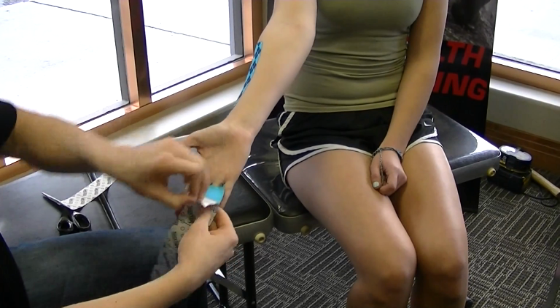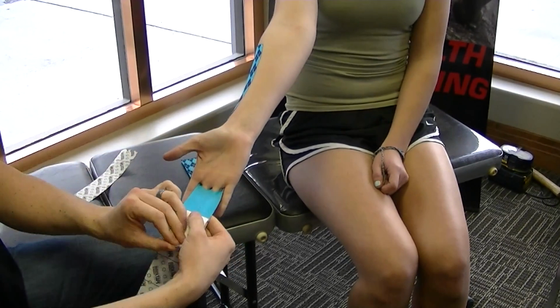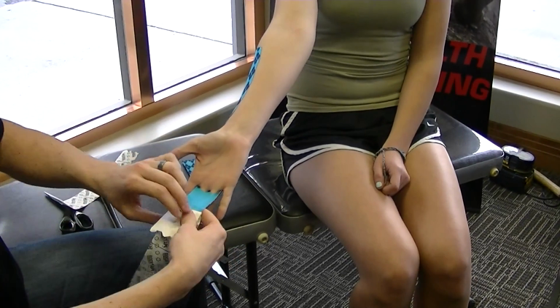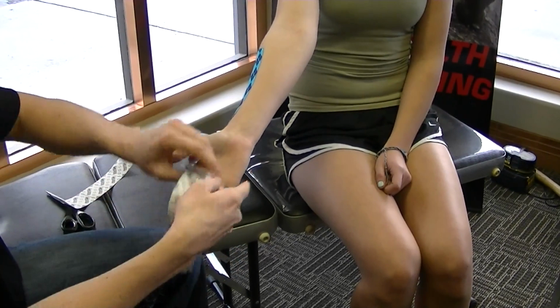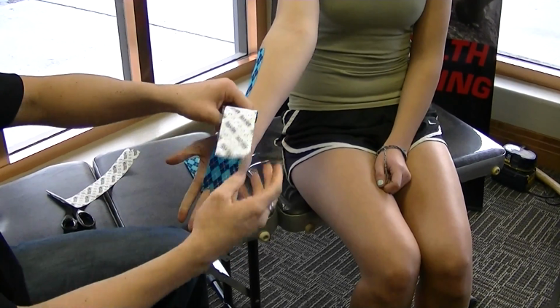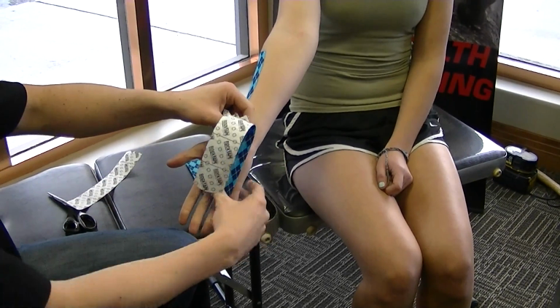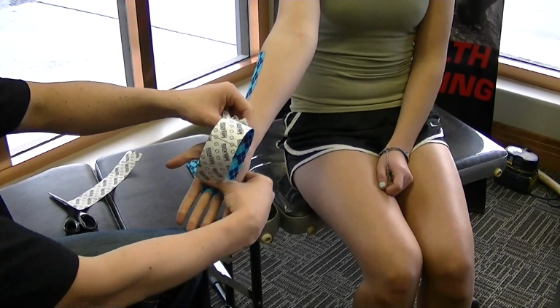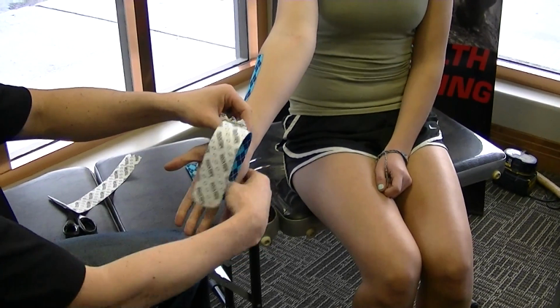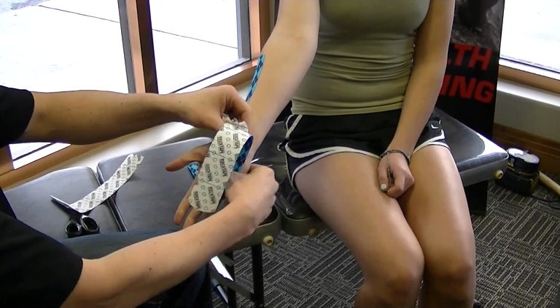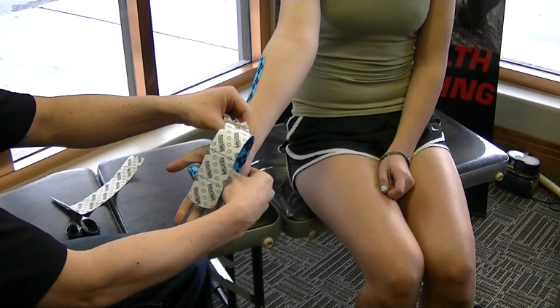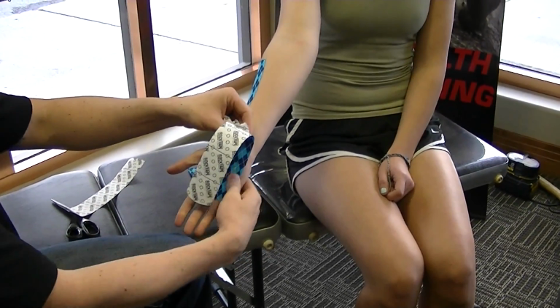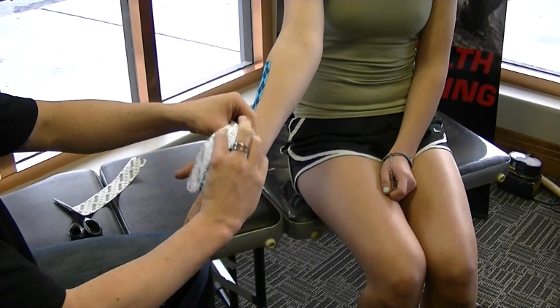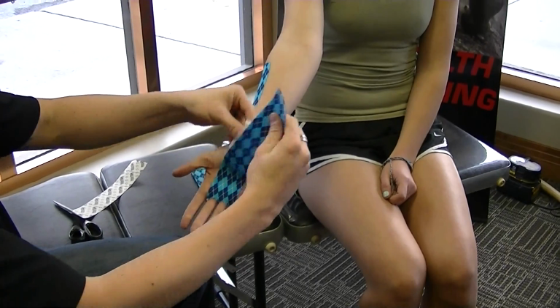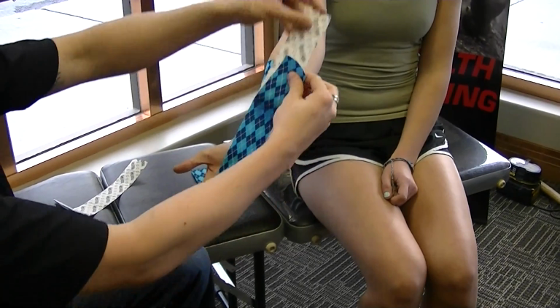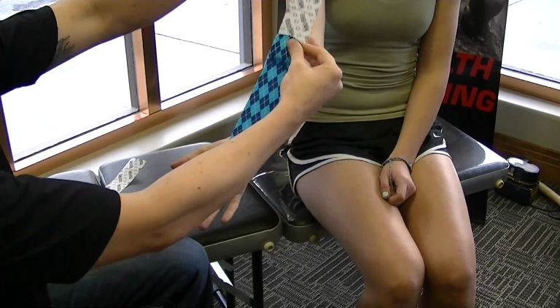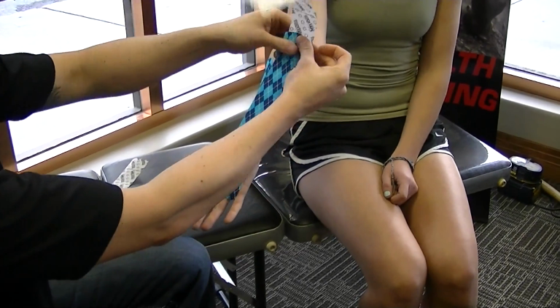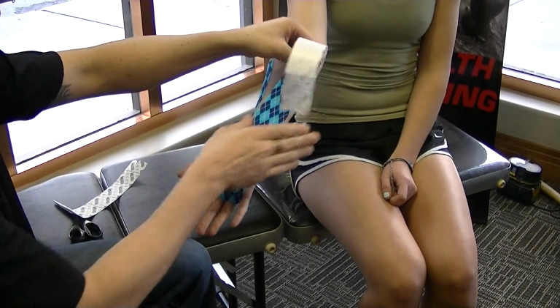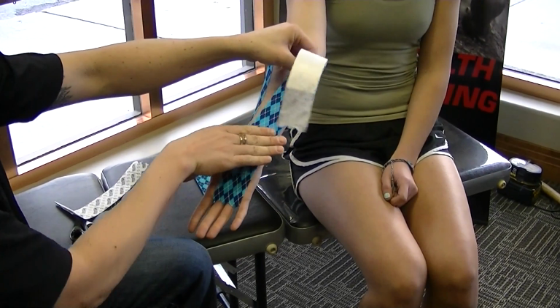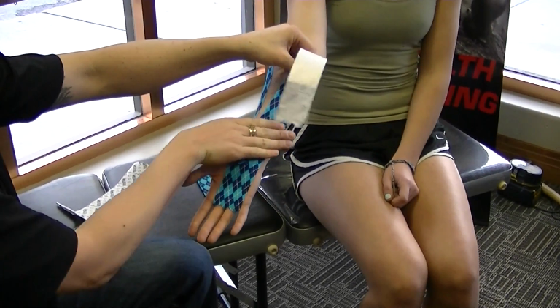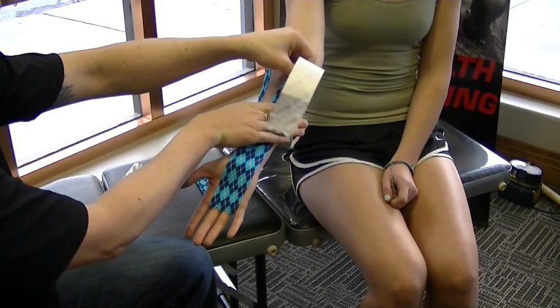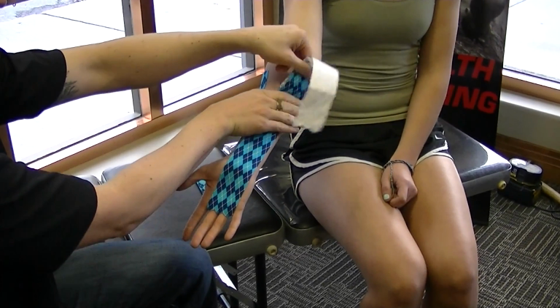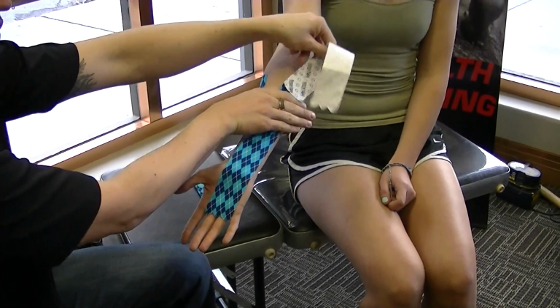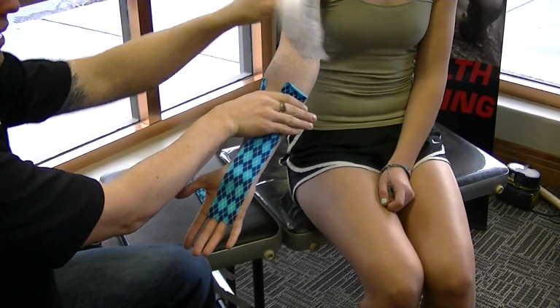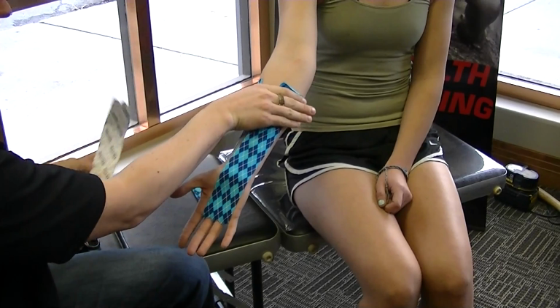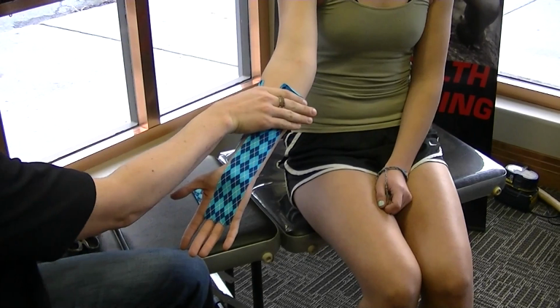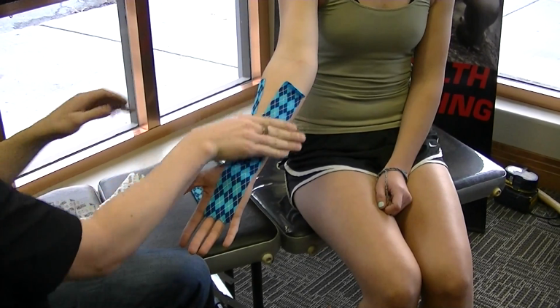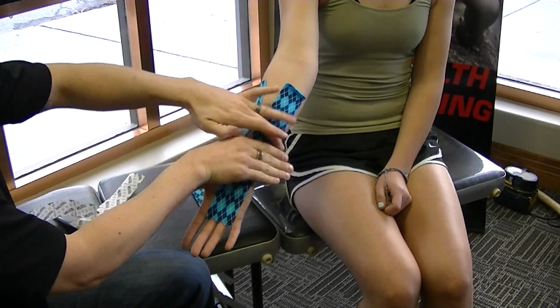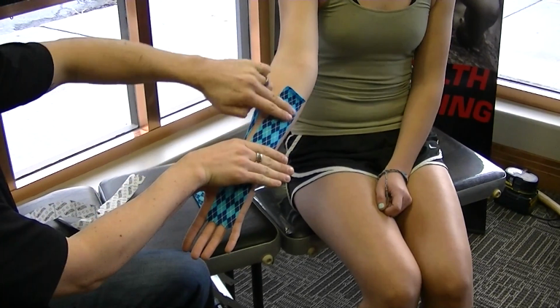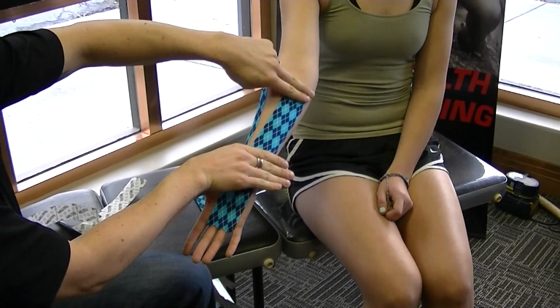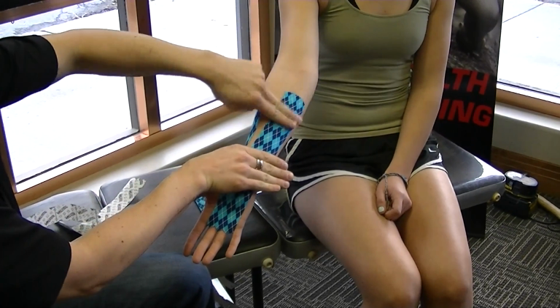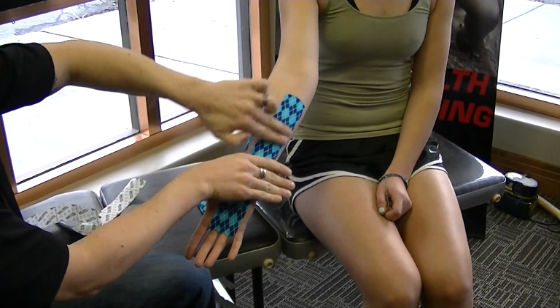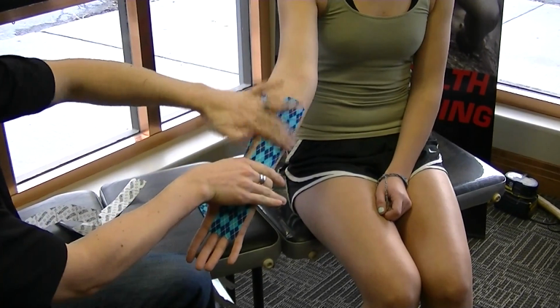Again, peeling off the first couple inches, applying it with no tension. Then you're going to pull with about 15 to 20 percent tension towards the inside of the elbow, with no tension on the very end of the tail.